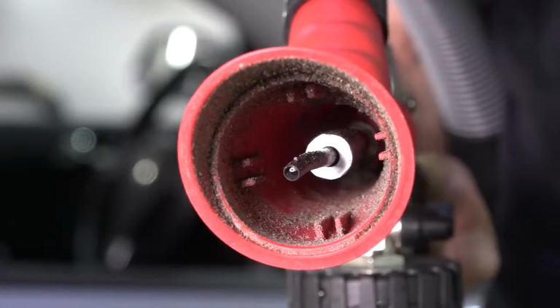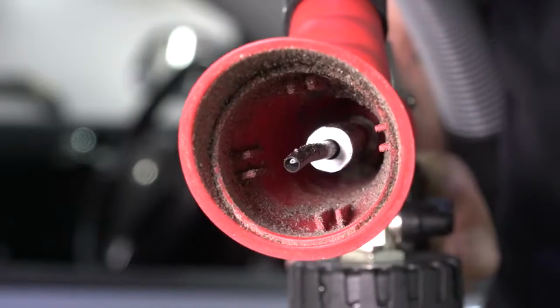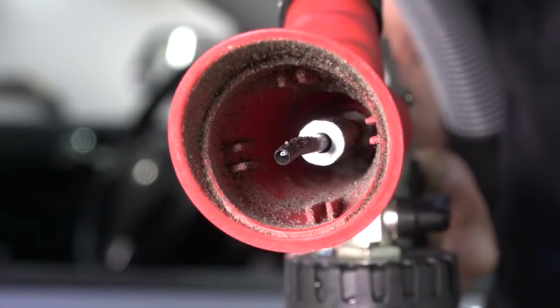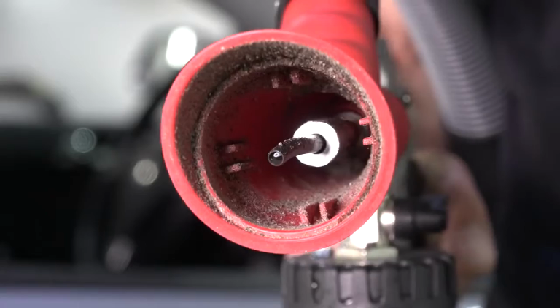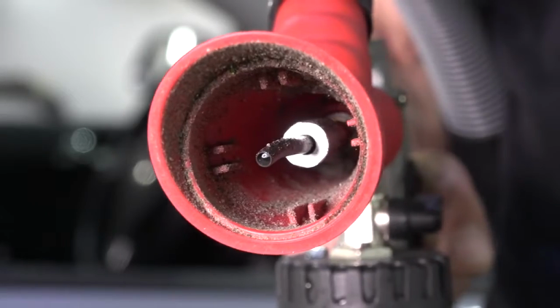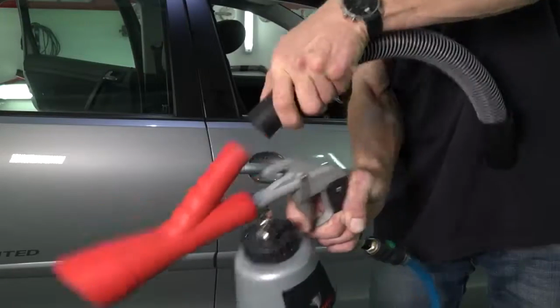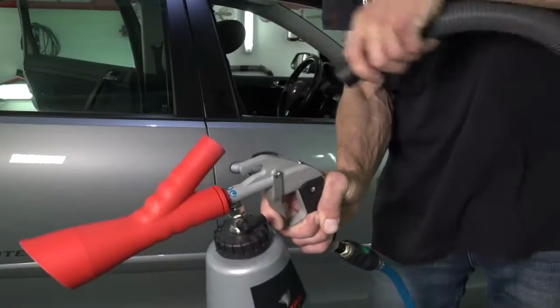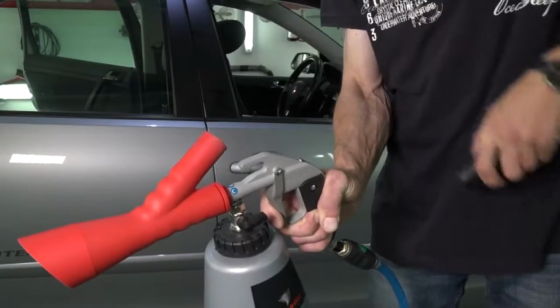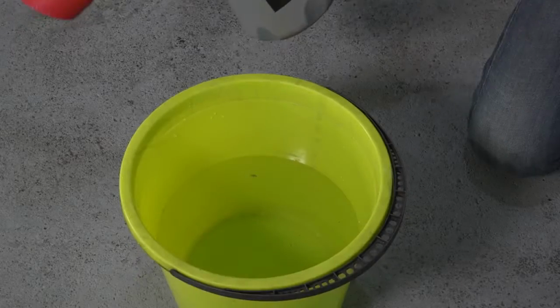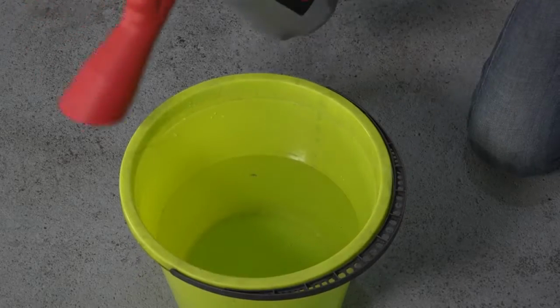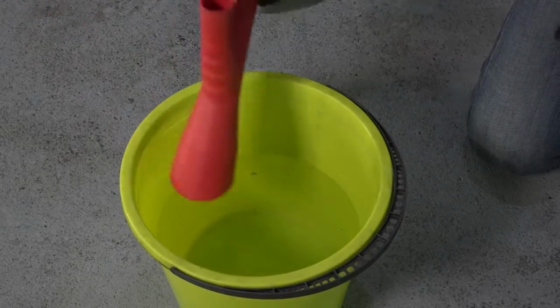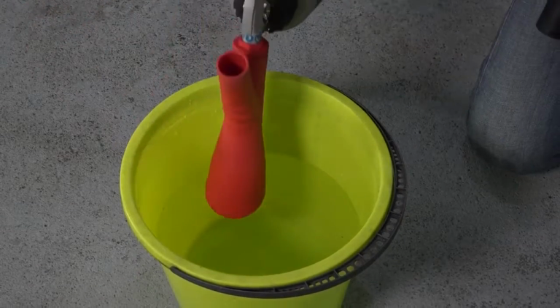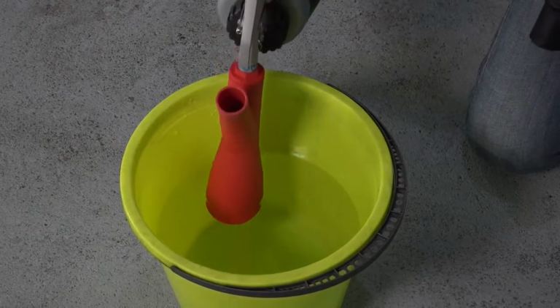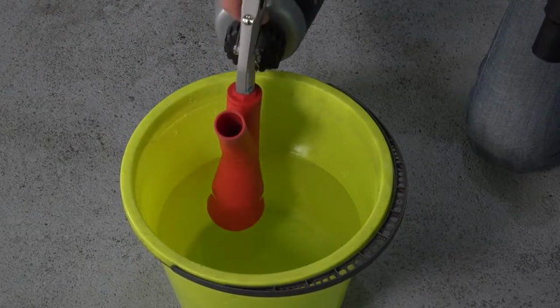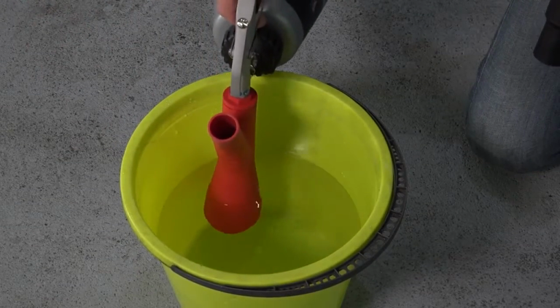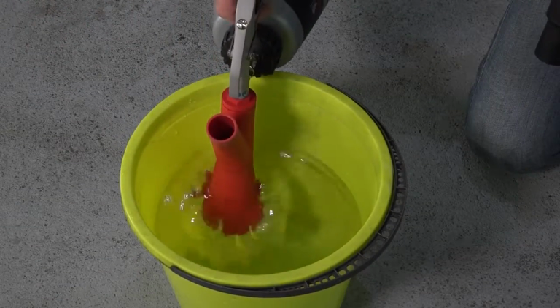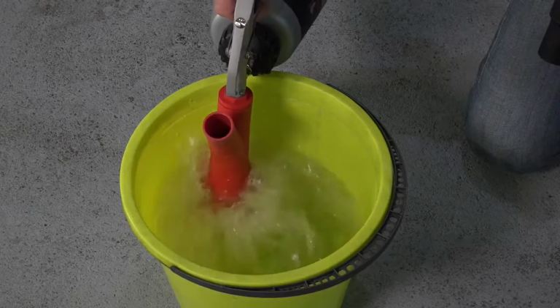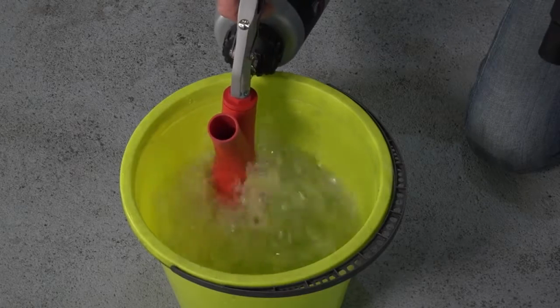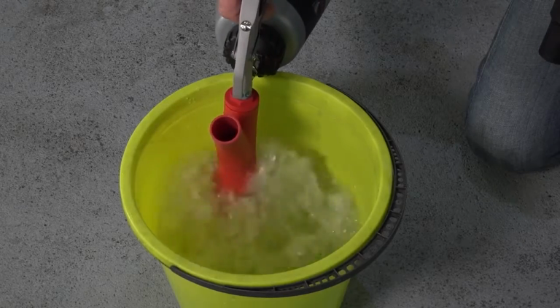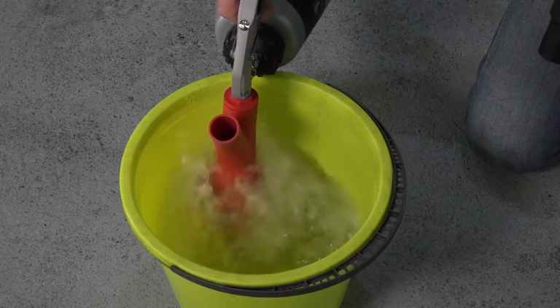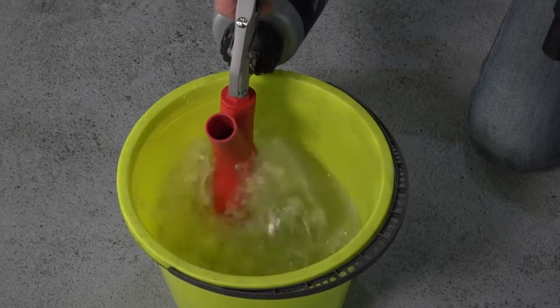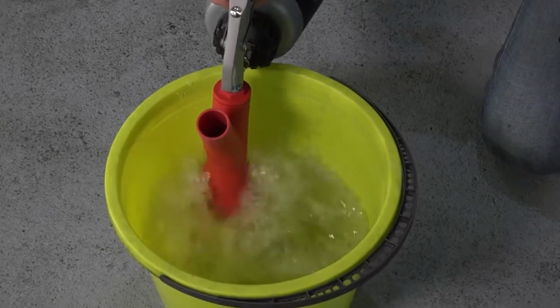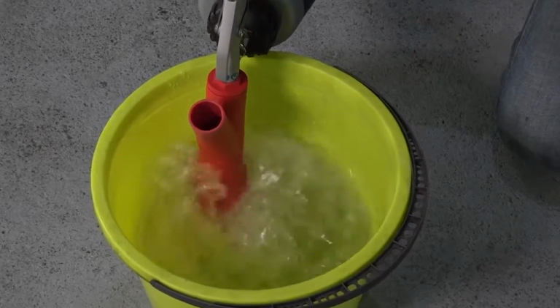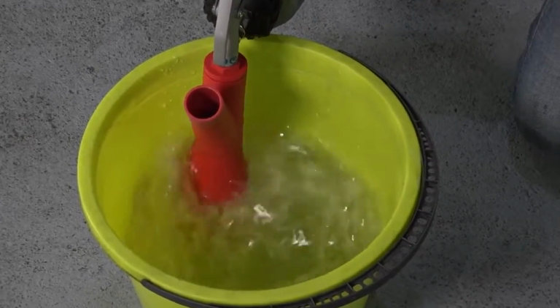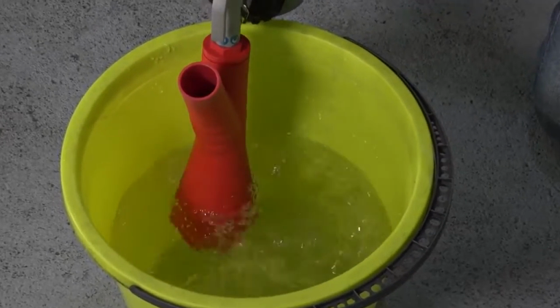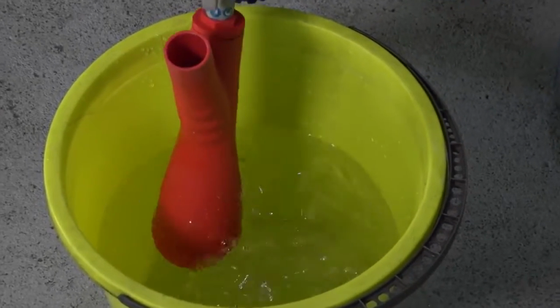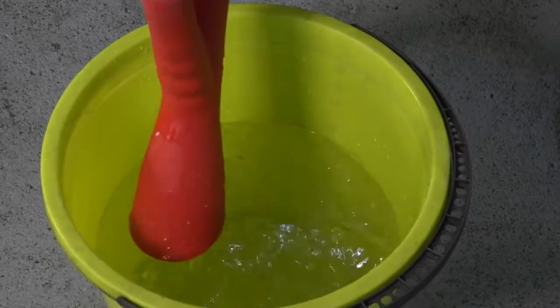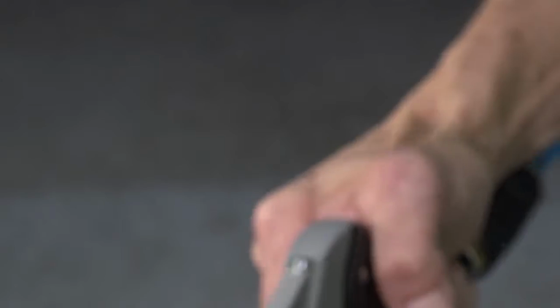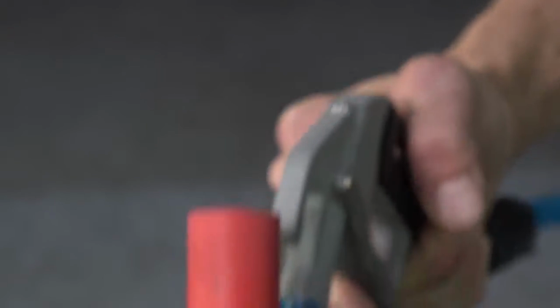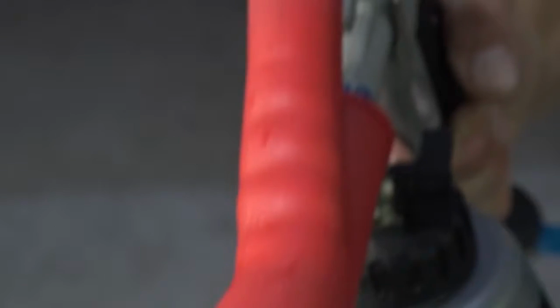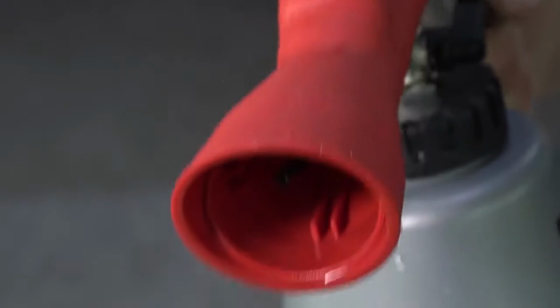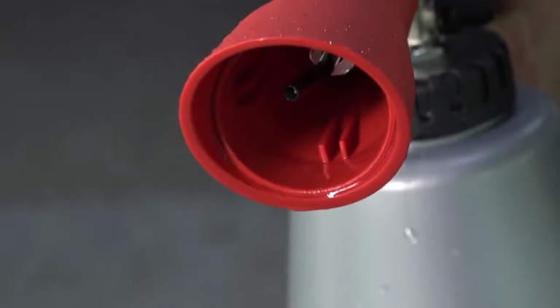And the adaptor is so quick to clean. Simply hold it in a bucket of water and blow water through it for about 10 seconds under pressure. Handling has never been so thorough and efficient.